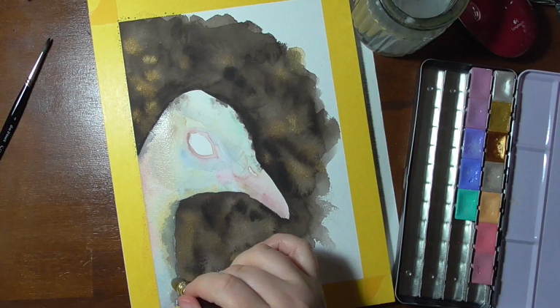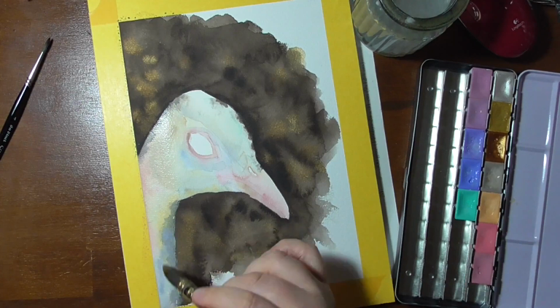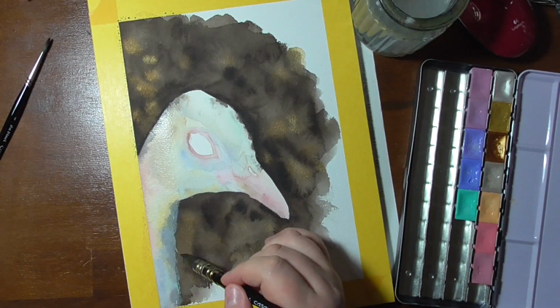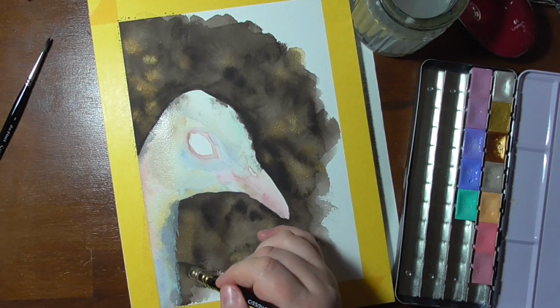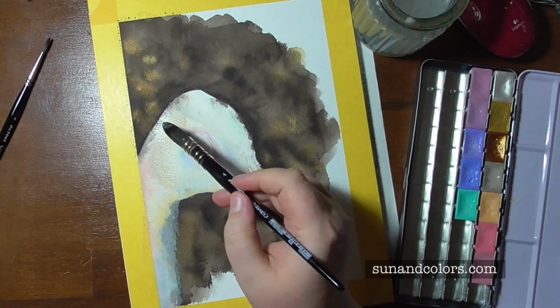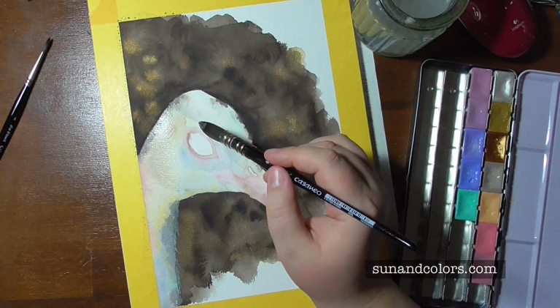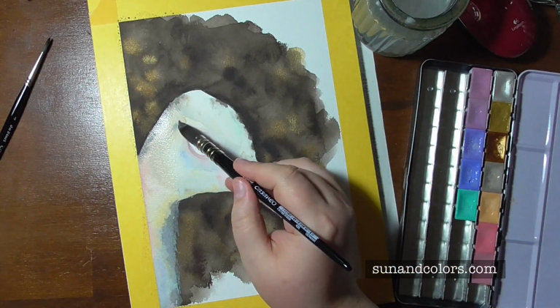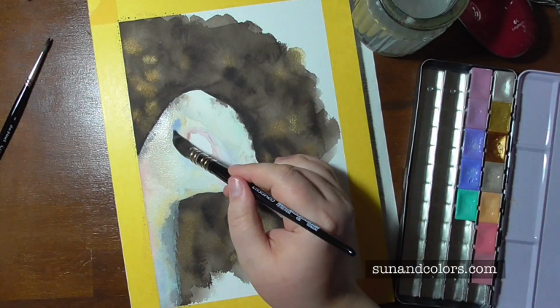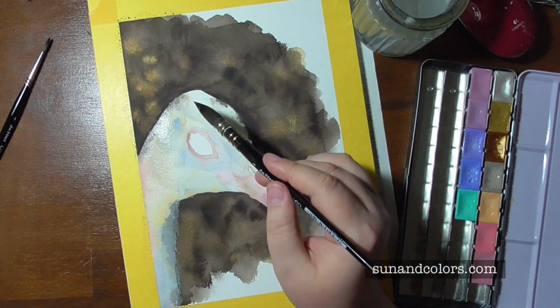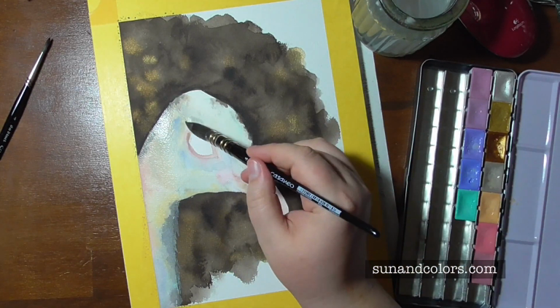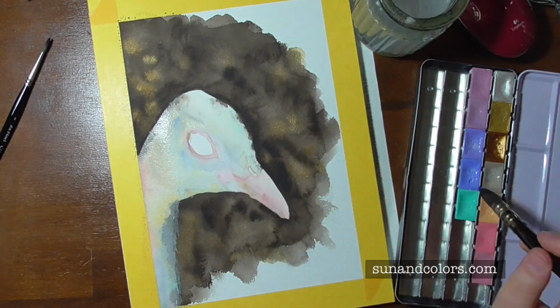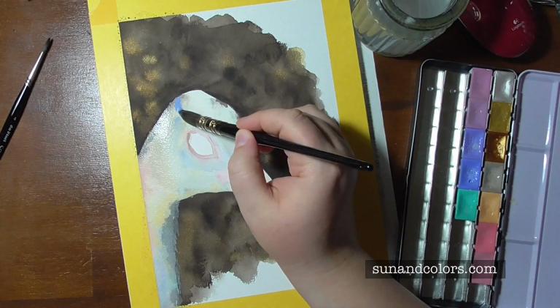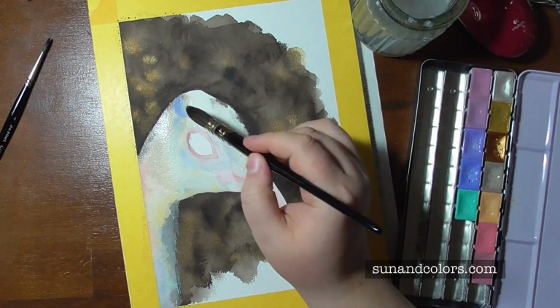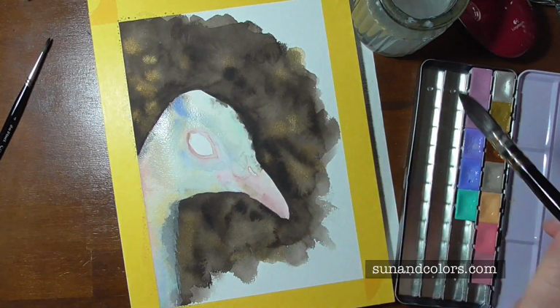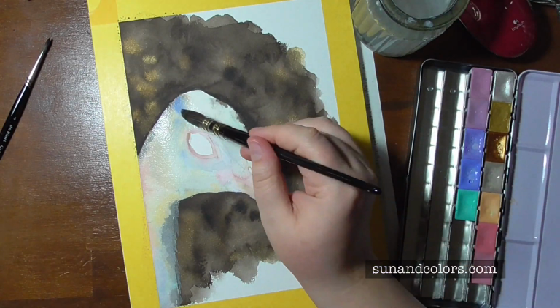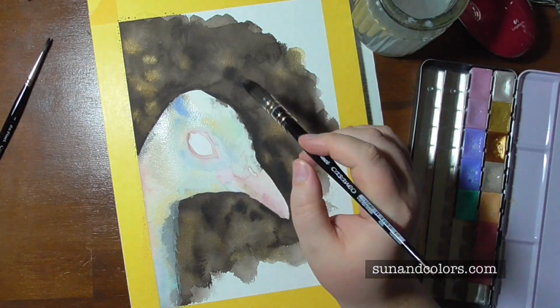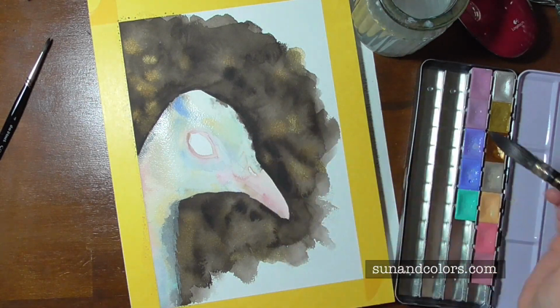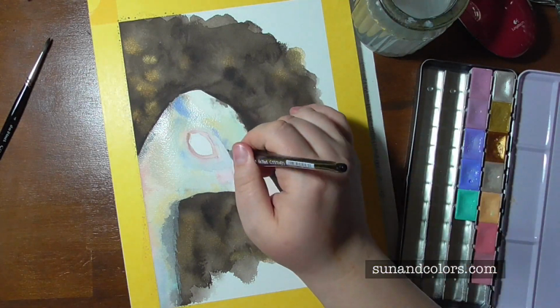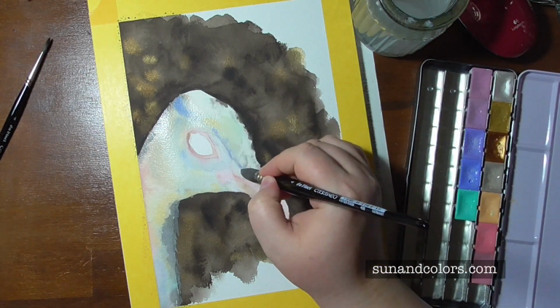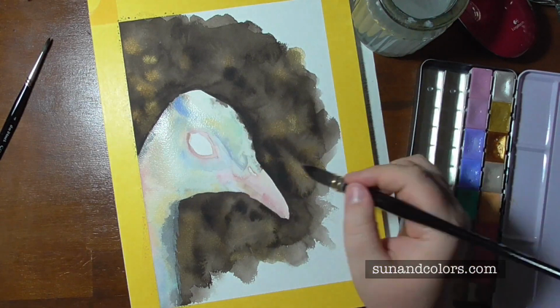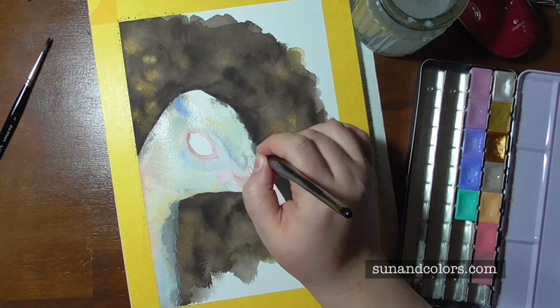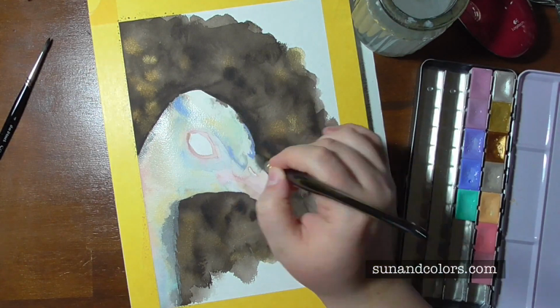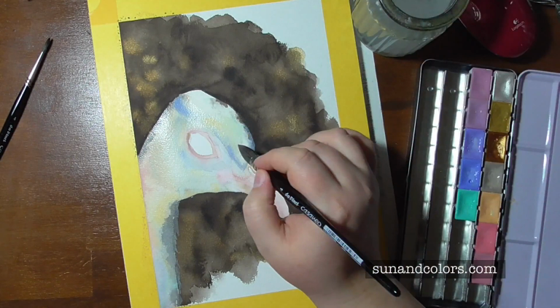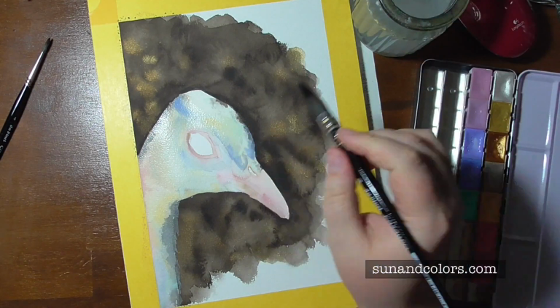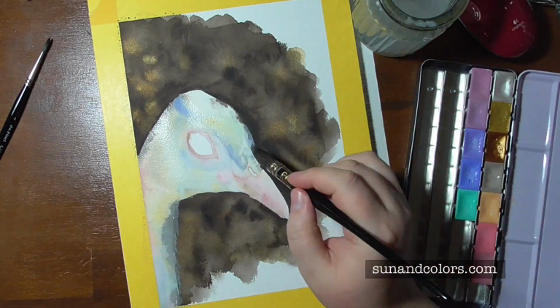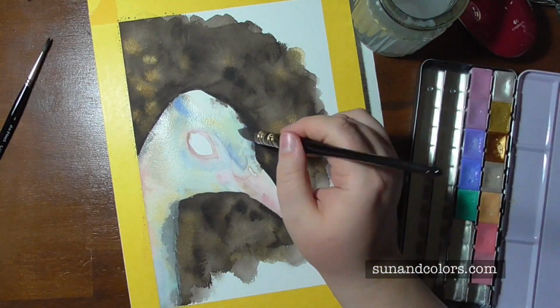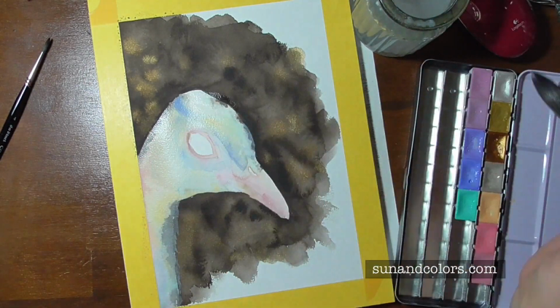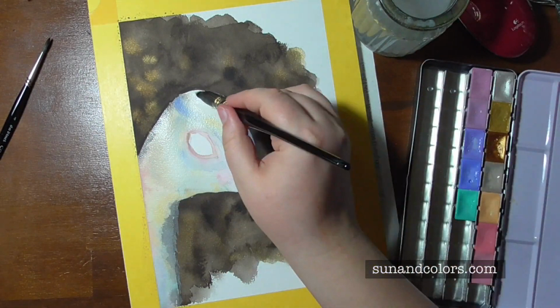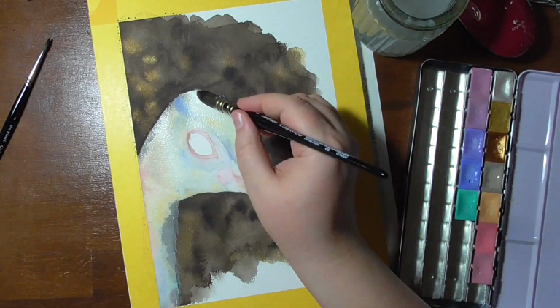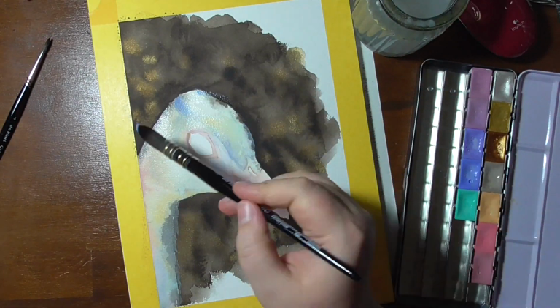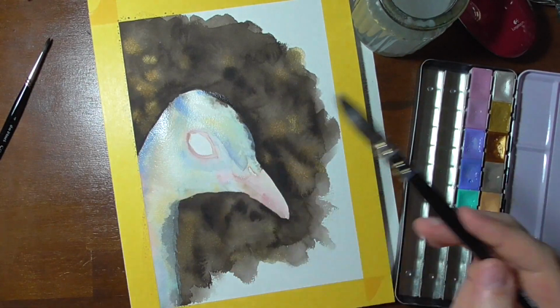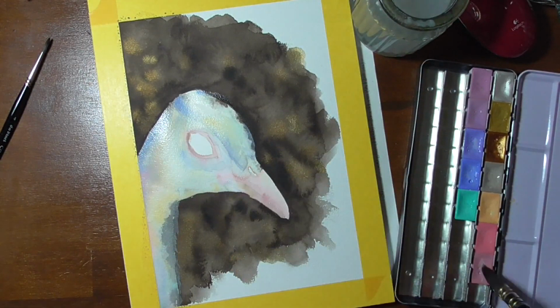As always, that is a matter of personal preference and style. These swatches will soon be added to sunandcolors.com and tested for light fastness over the next few months. It's a really great website — you really should check it out. It's really good for resources.